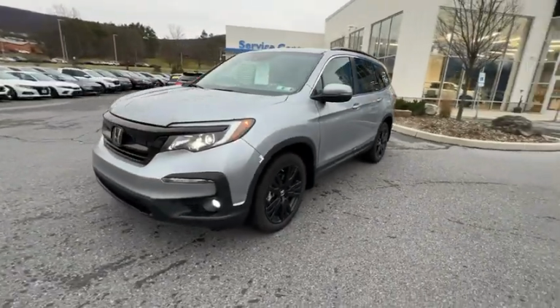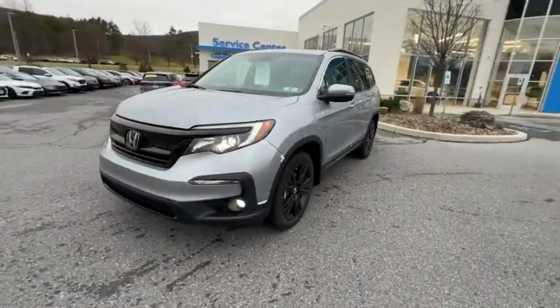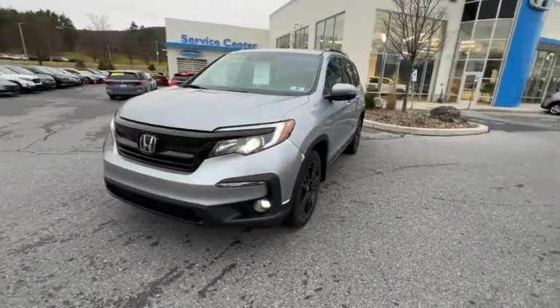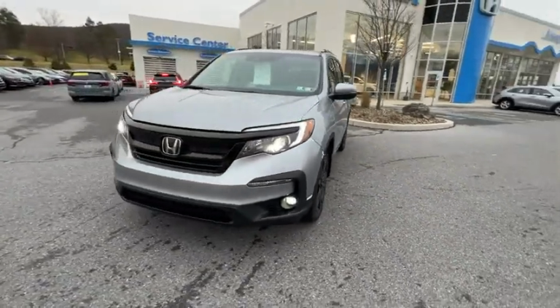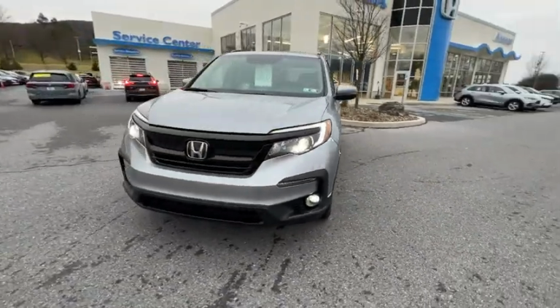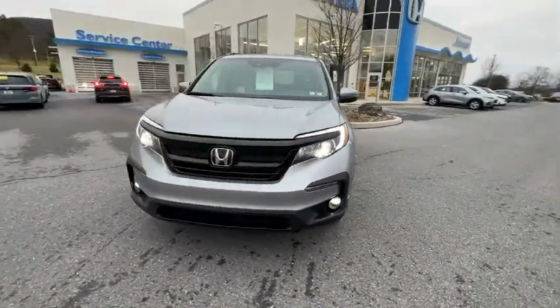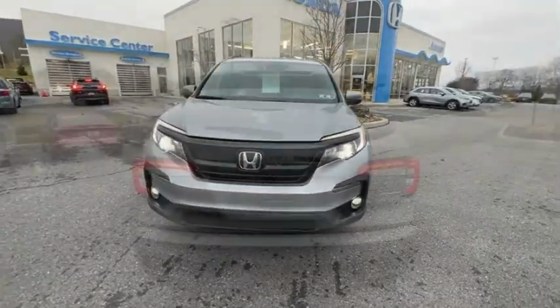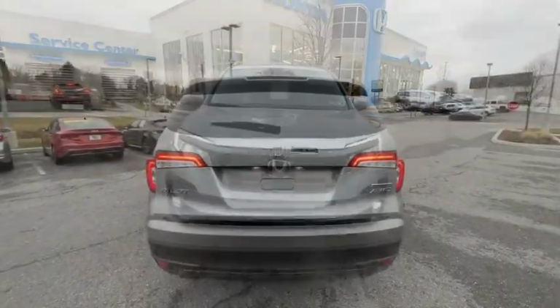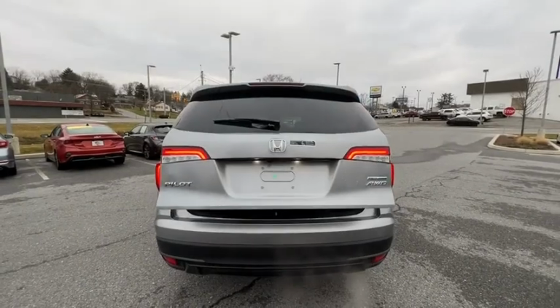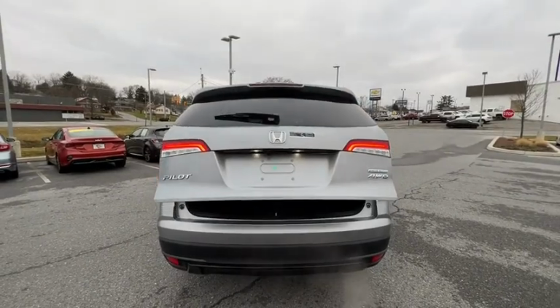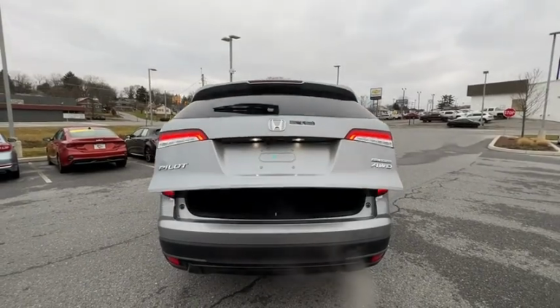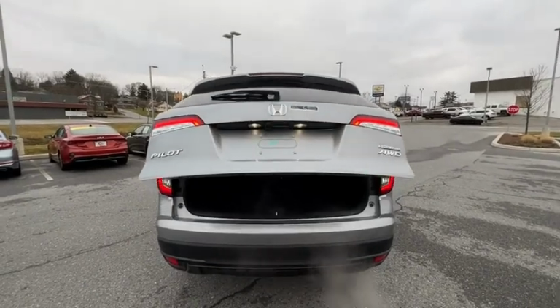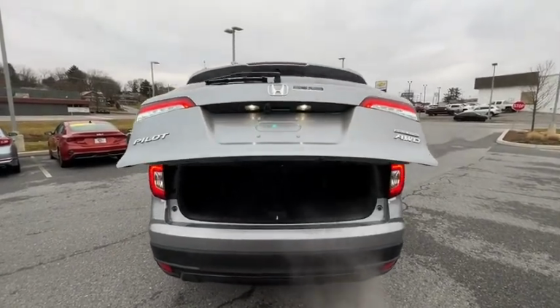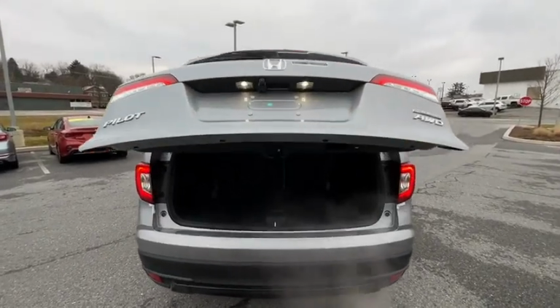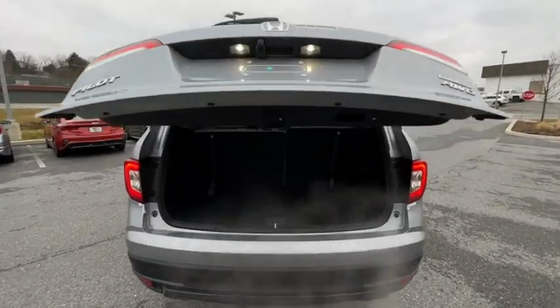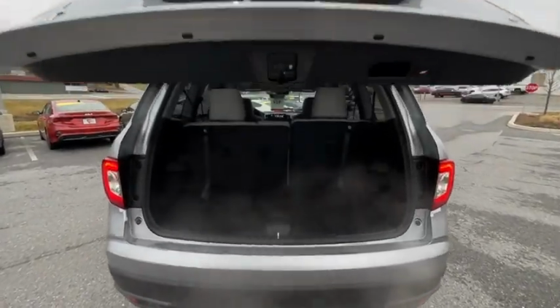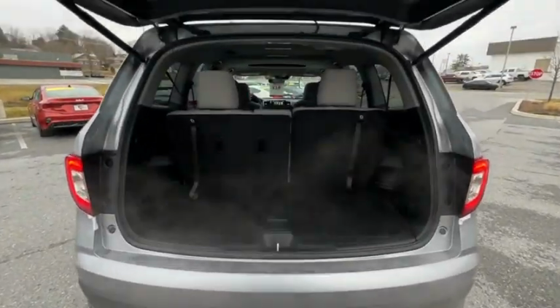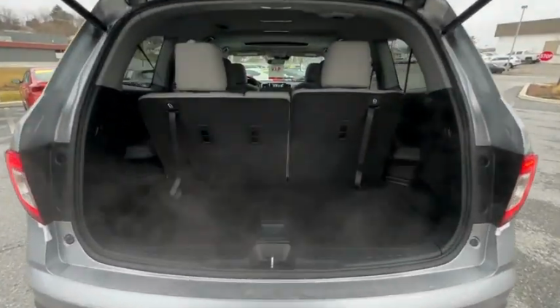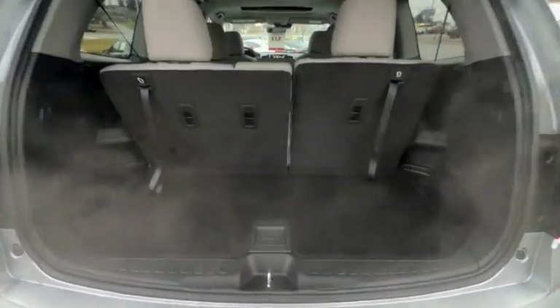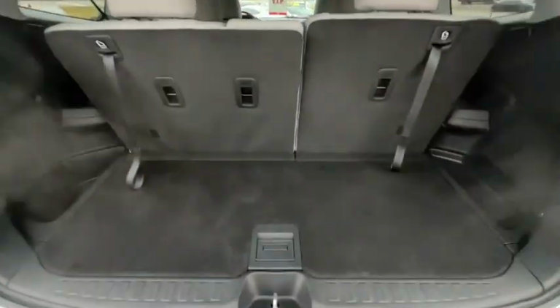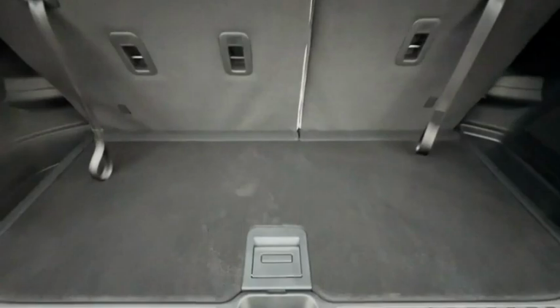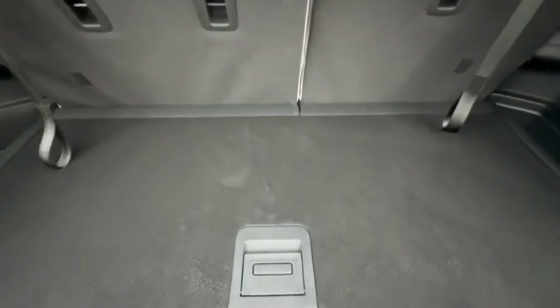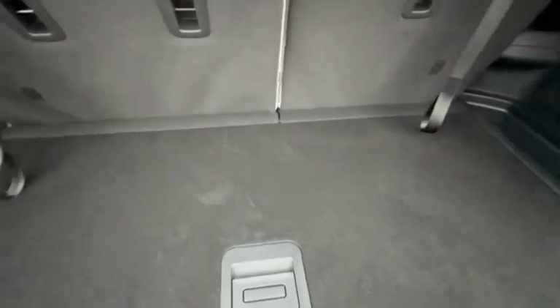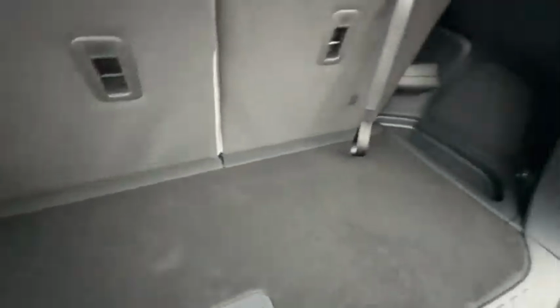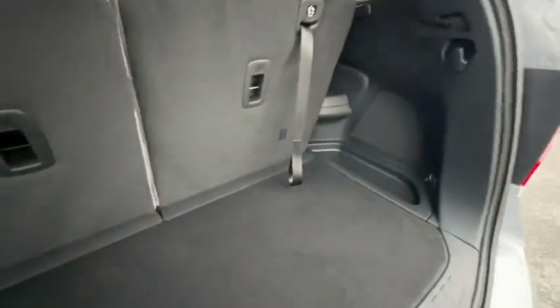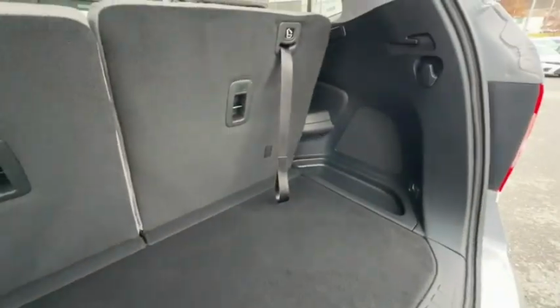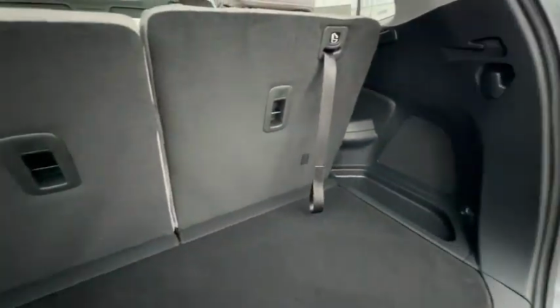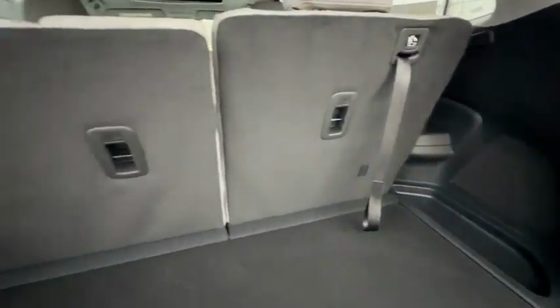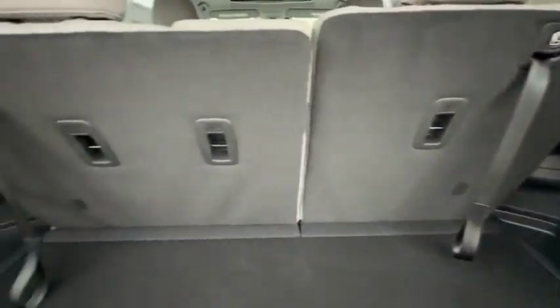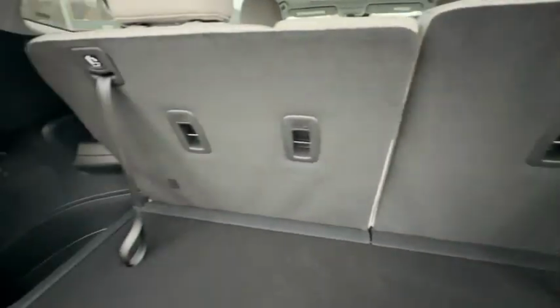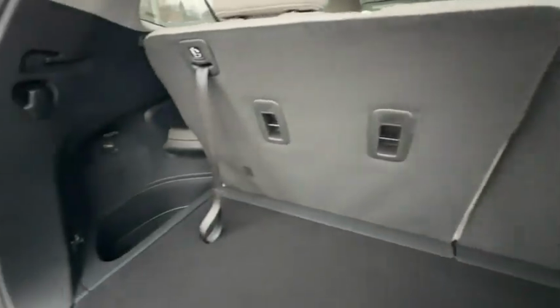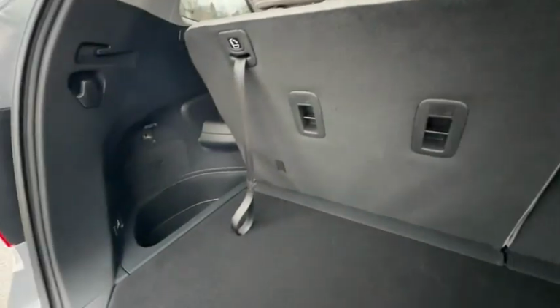Electronic stability control, fog lights, heated front seat, trip computer, security system, power windows, rear window defroster, remote keyless entry, tachometer, brake assist, power moonroof, panic alarm.